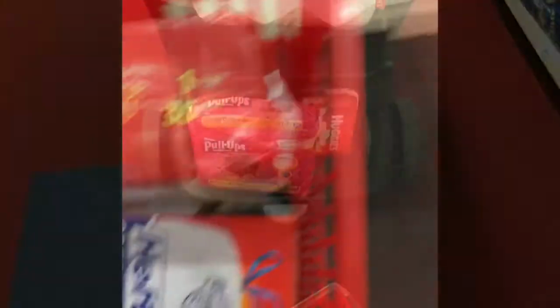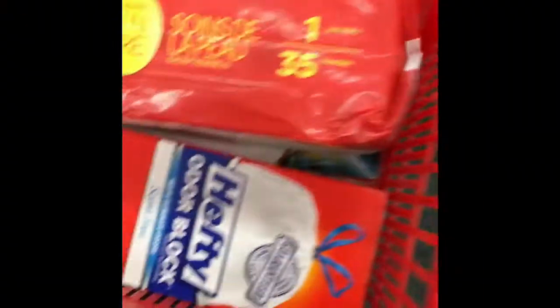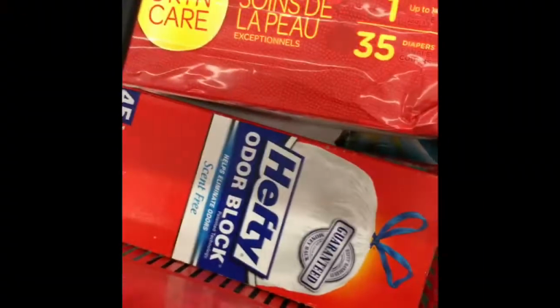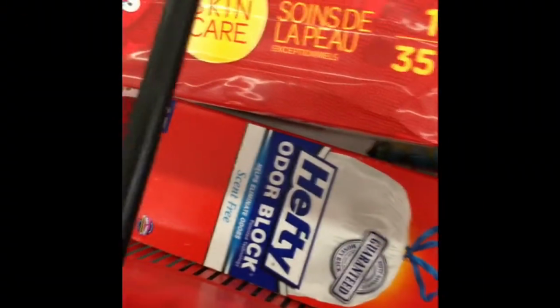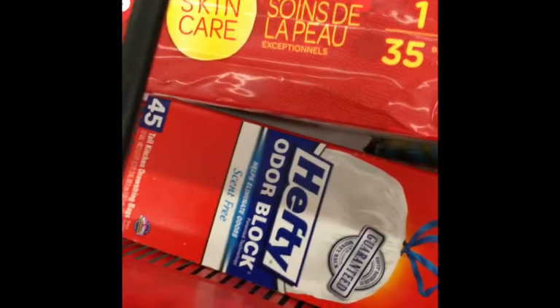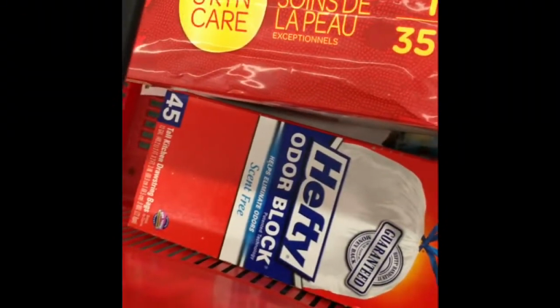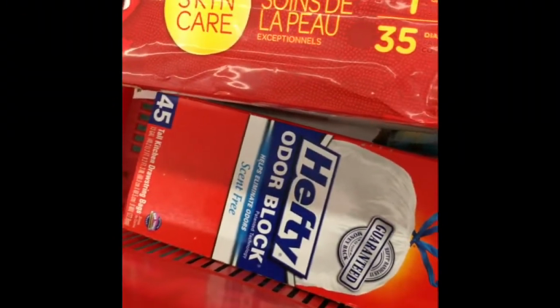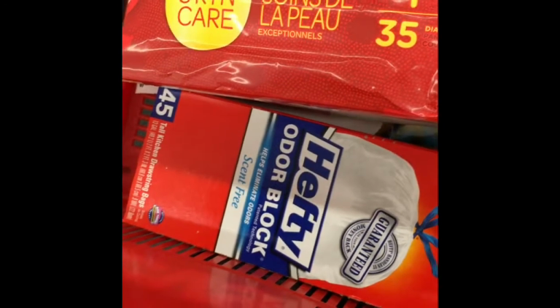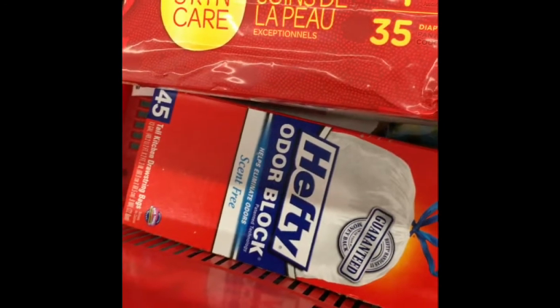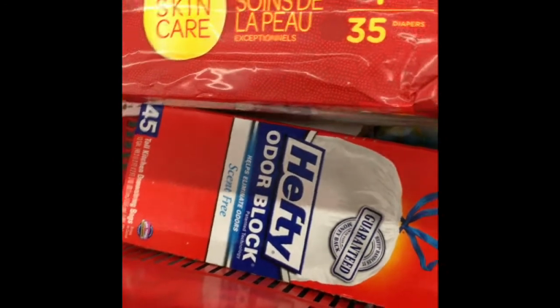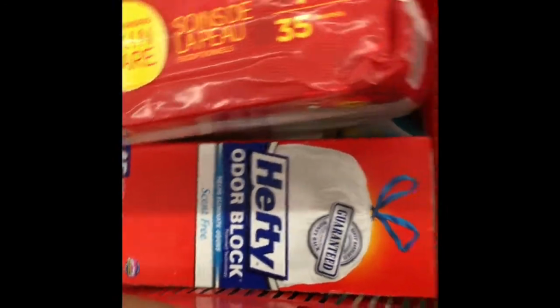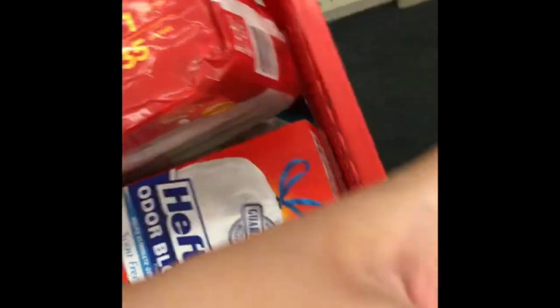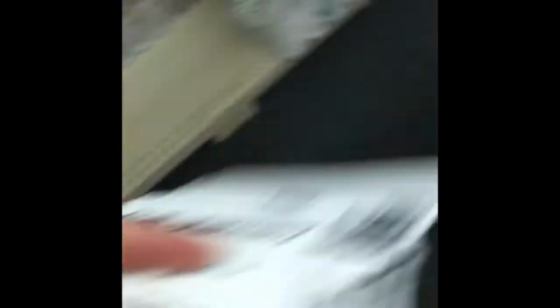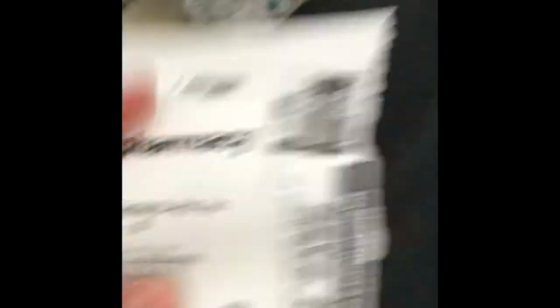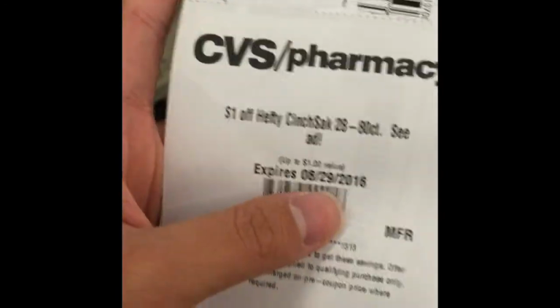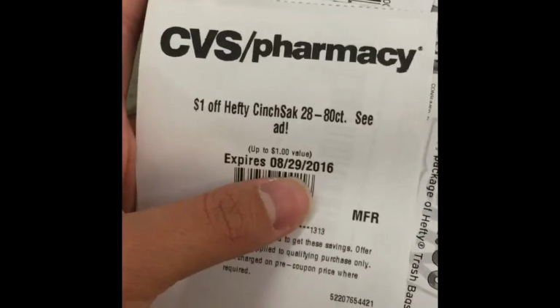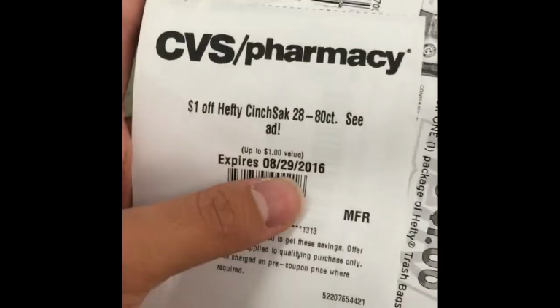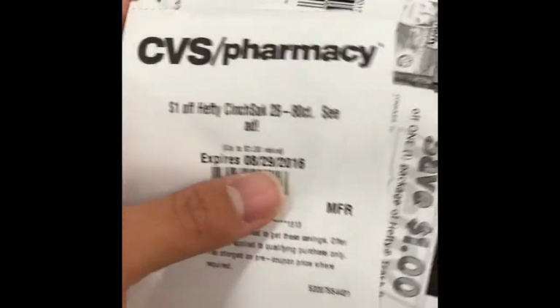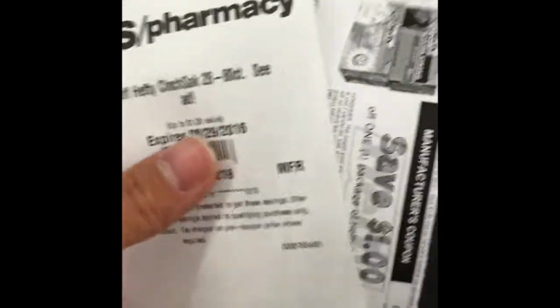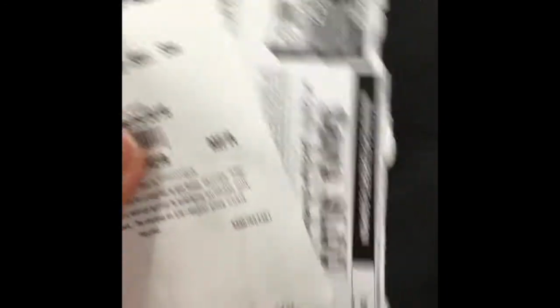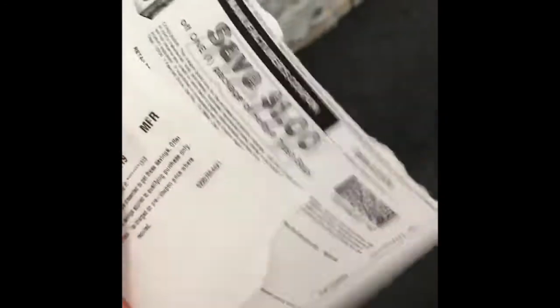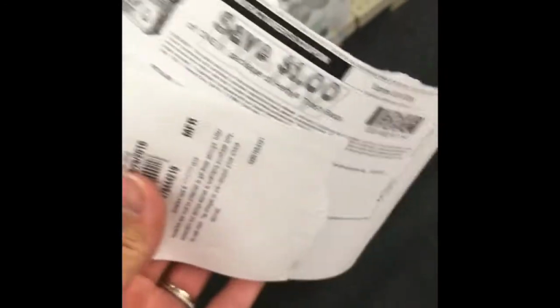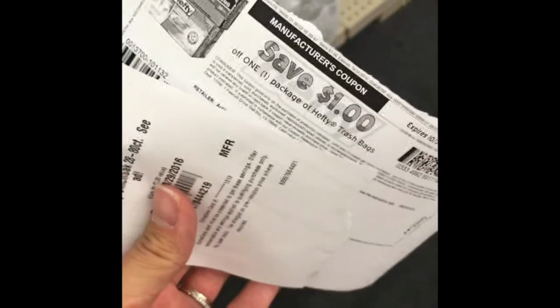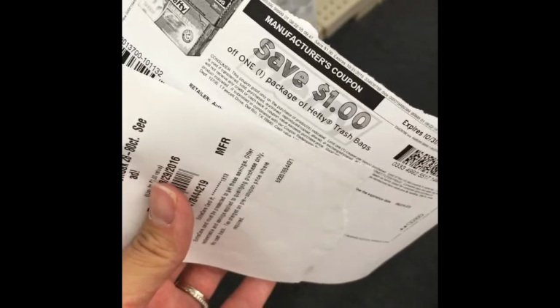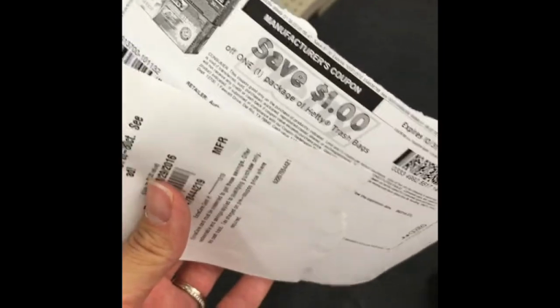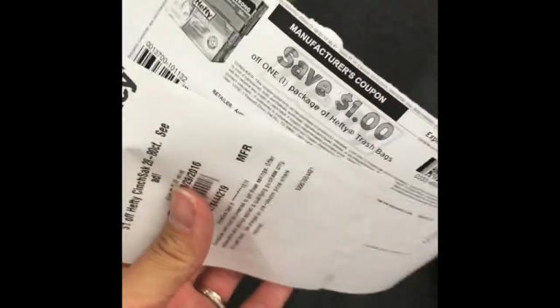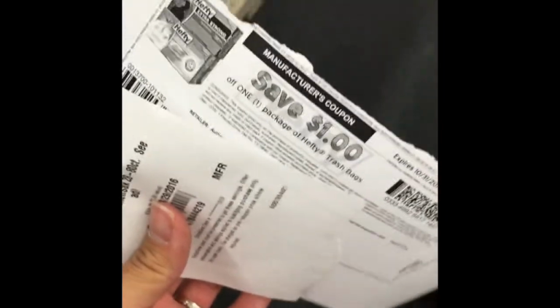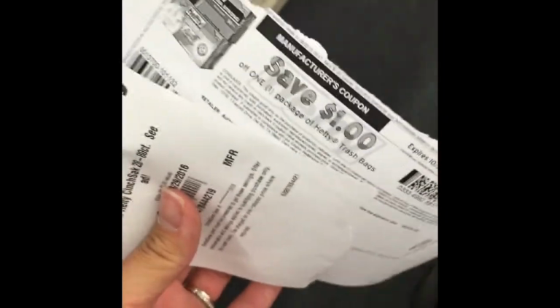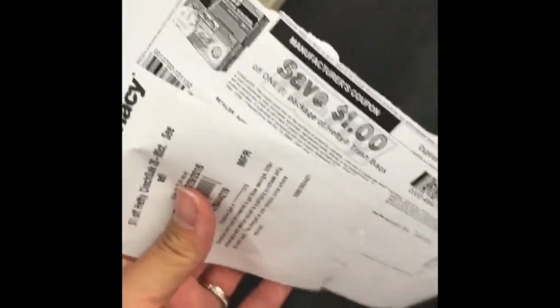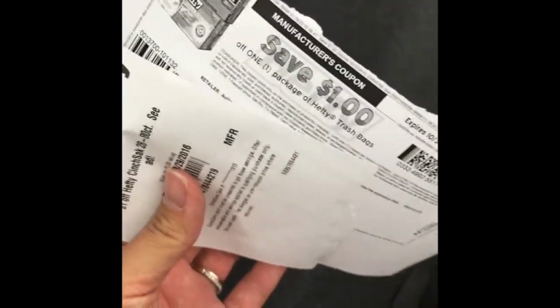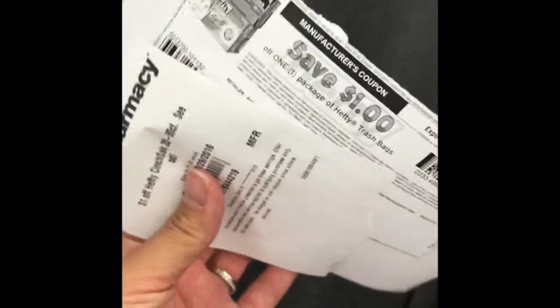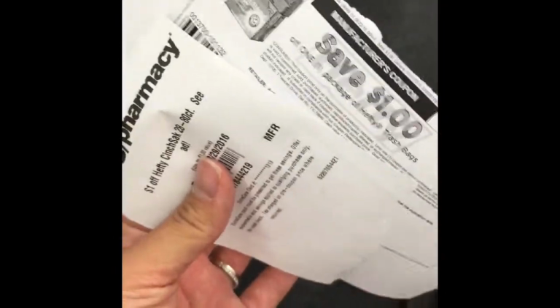Last thing we're getting is Hefty trash bags. The select ones are $6.99, and we get a dollar instant coupon from the coupon machine. I also have a dollar manufacturer coupon that I printed from Coupons.com.